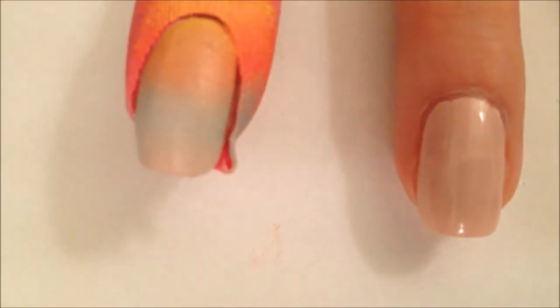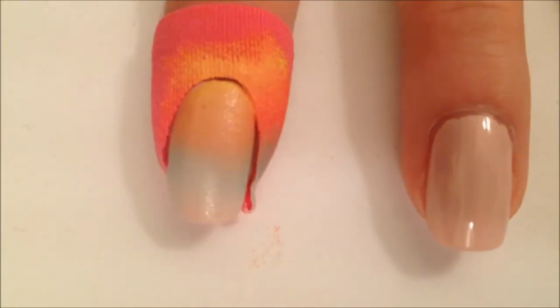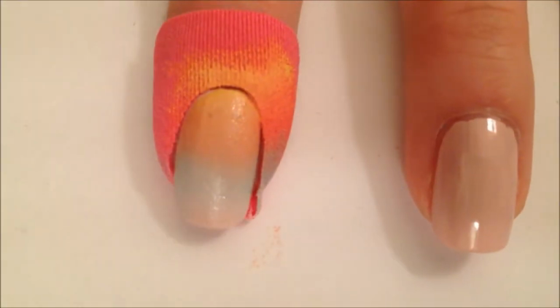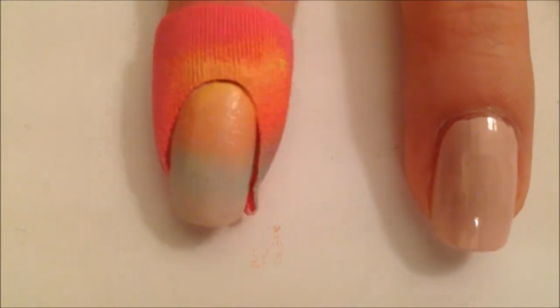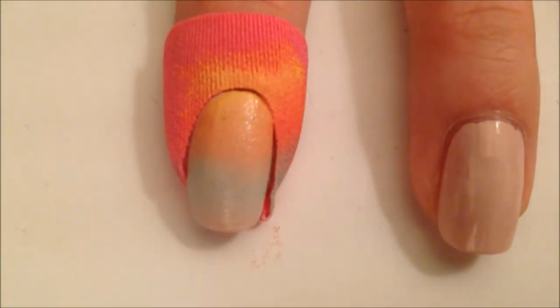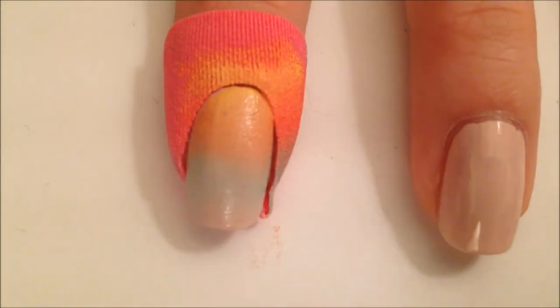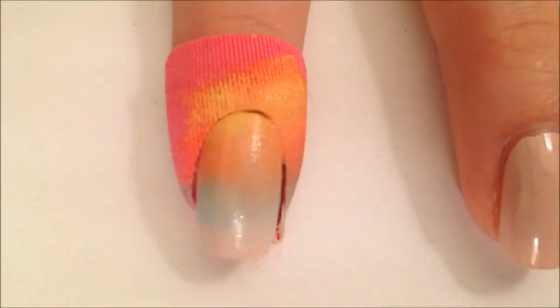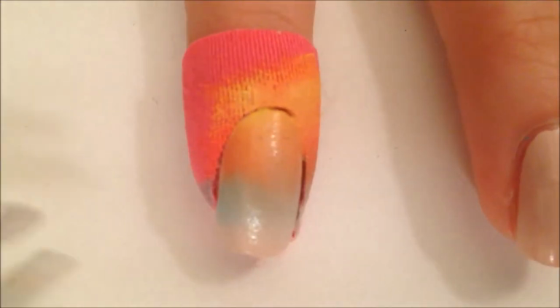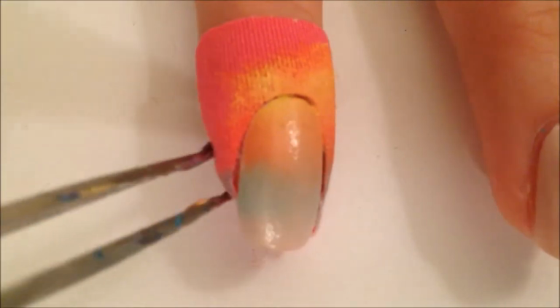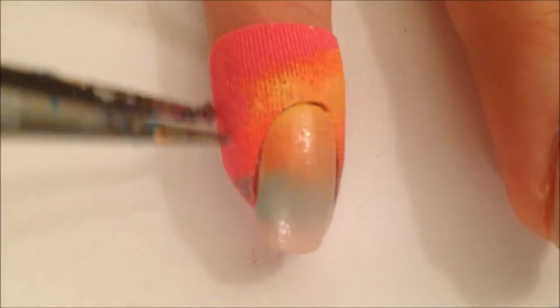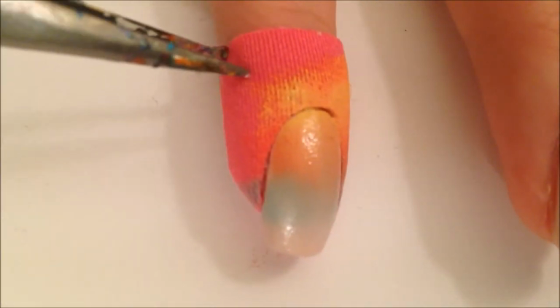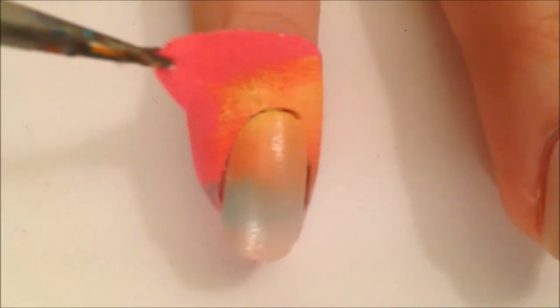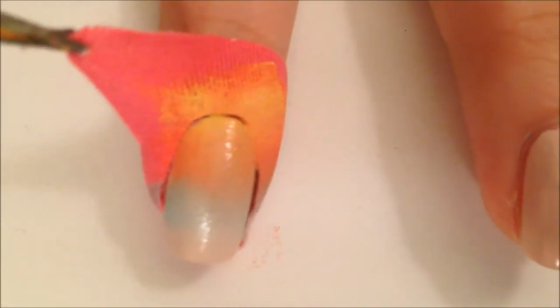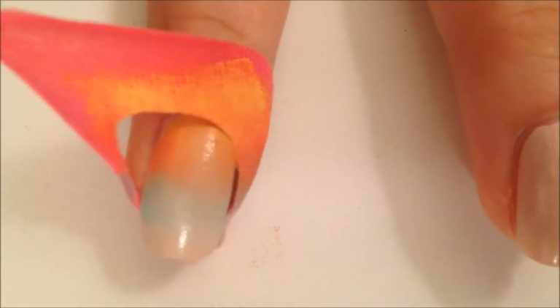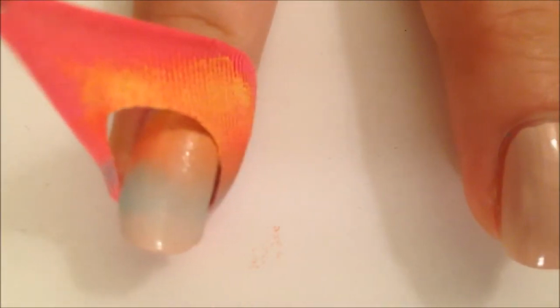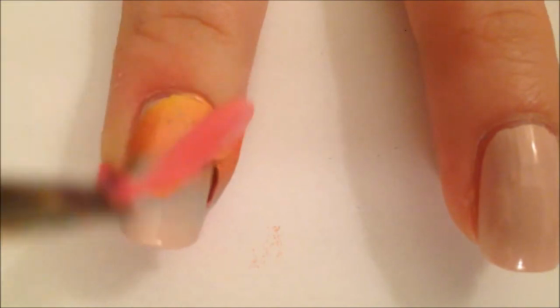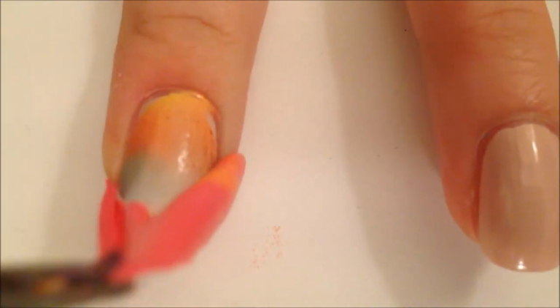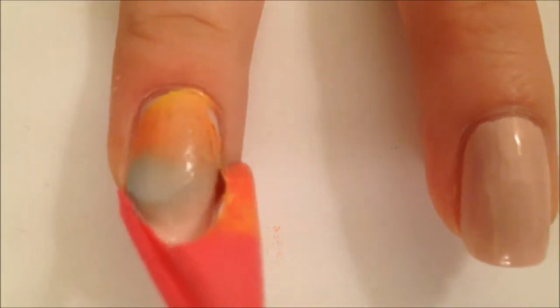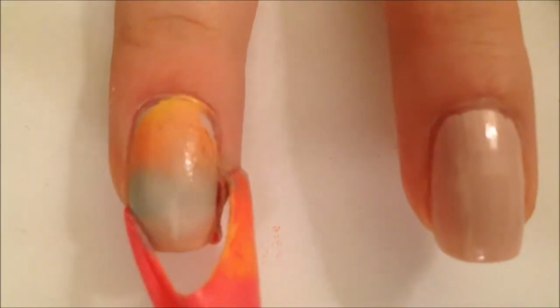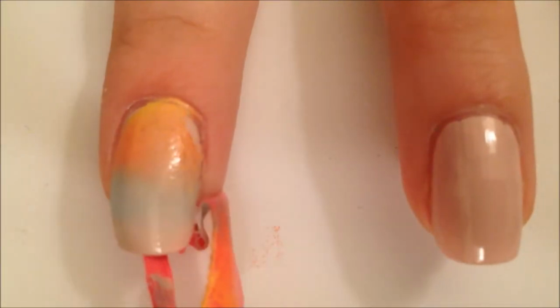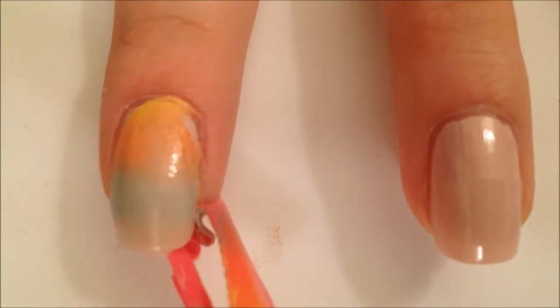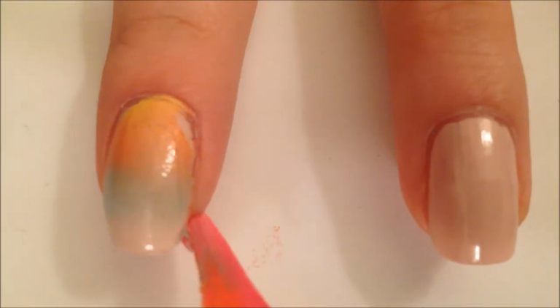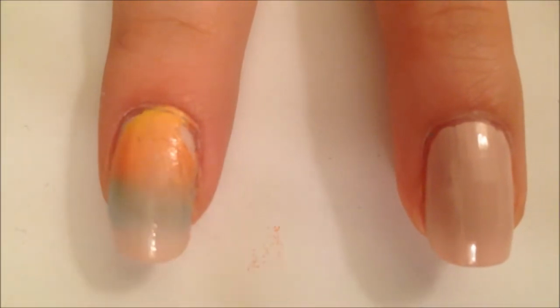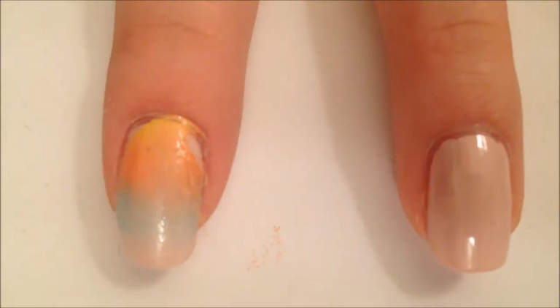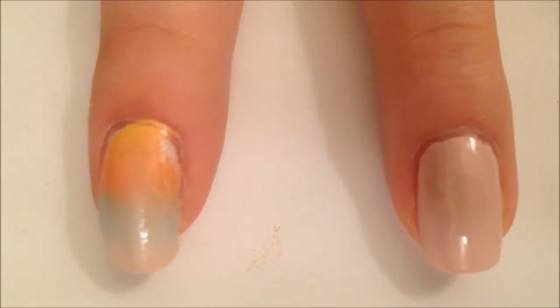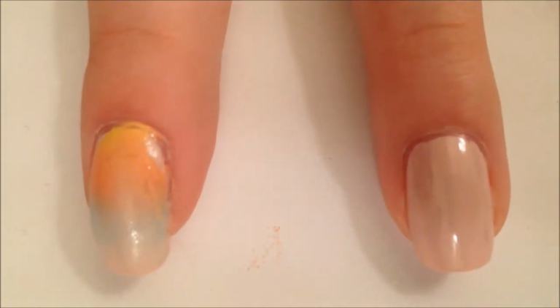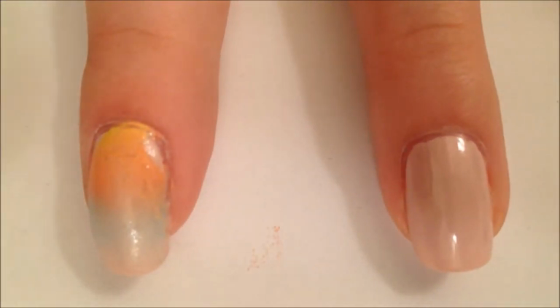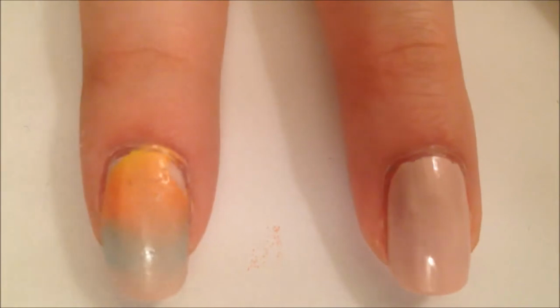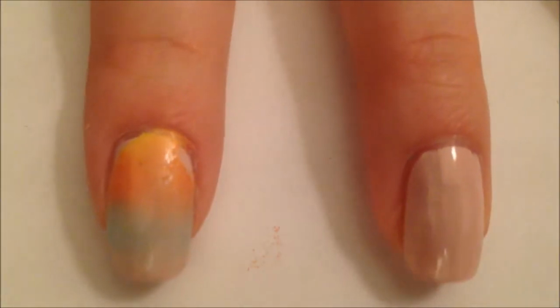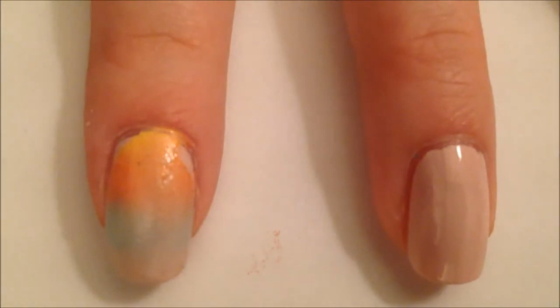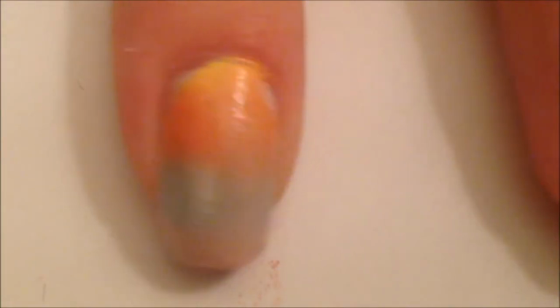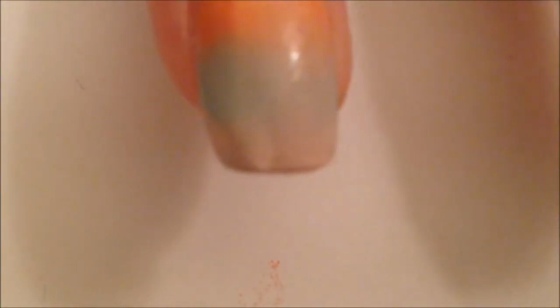So let's see how it removes. Here I'm just taking it off. I would not recommend taking it off from the top, because as you can see, it did smudge my nail a little bit. But this doesn't normally happen — I just recommend that you take it from the bottom when you do this.